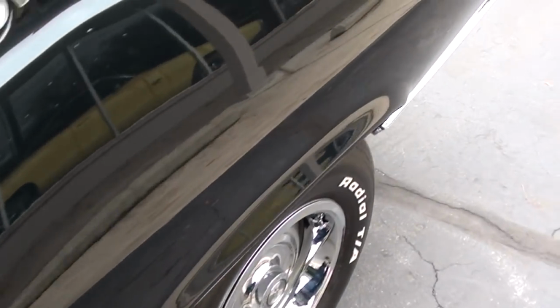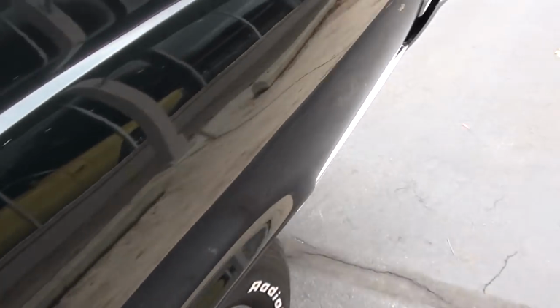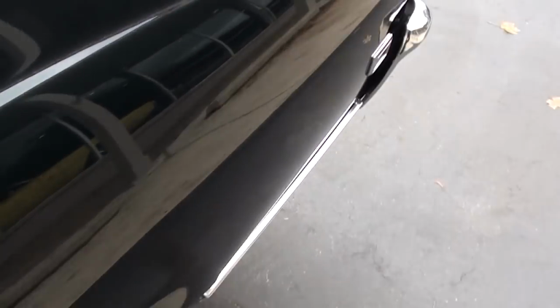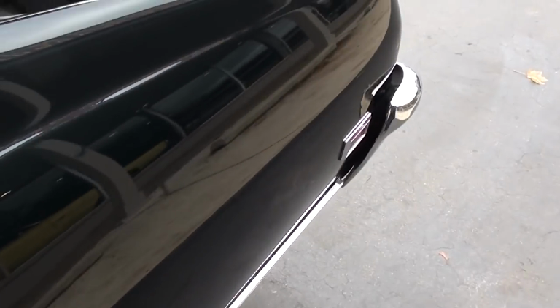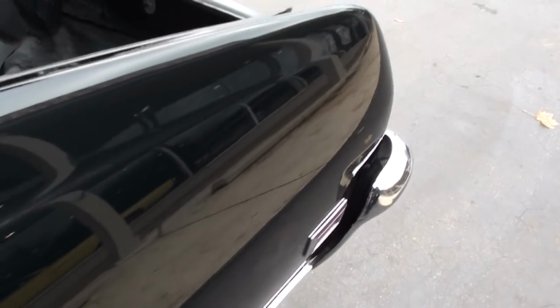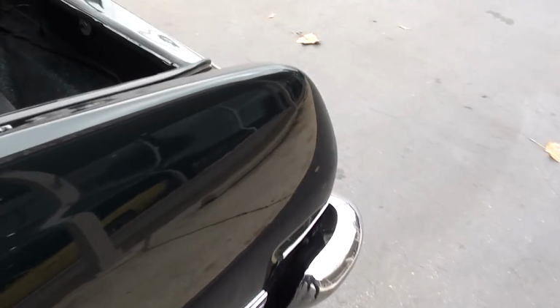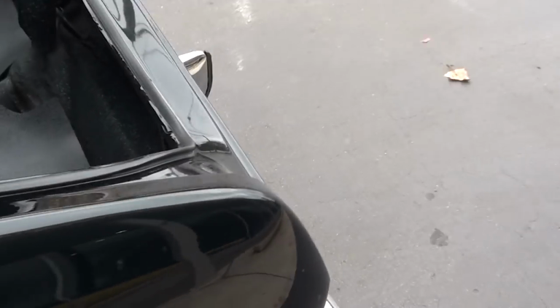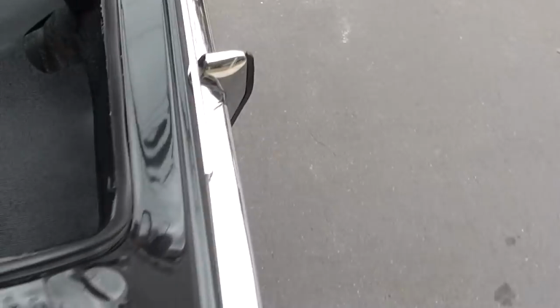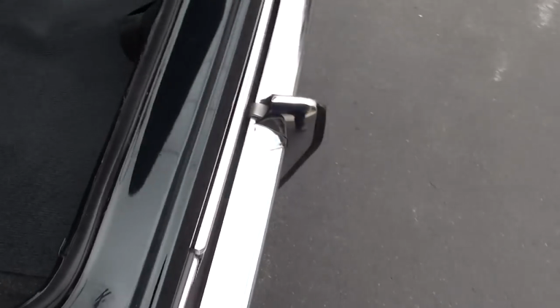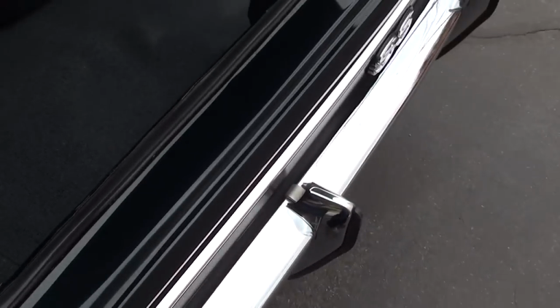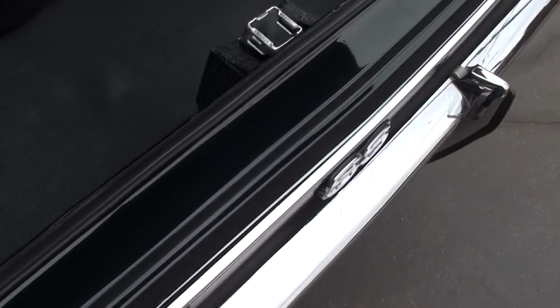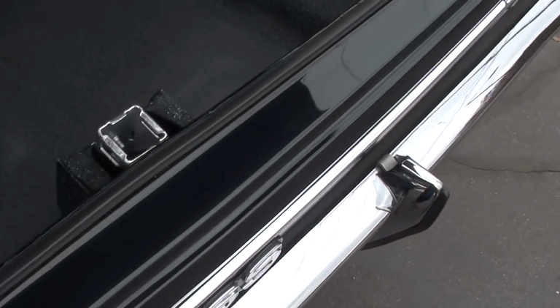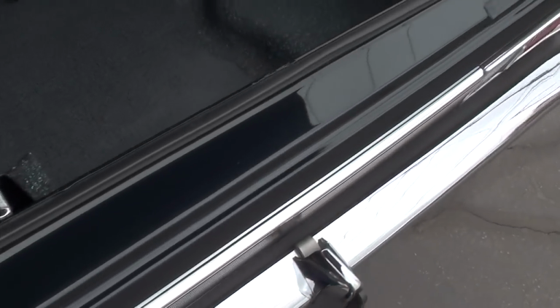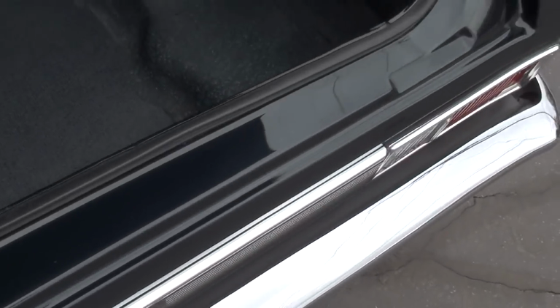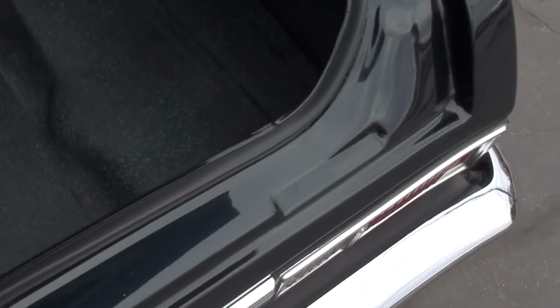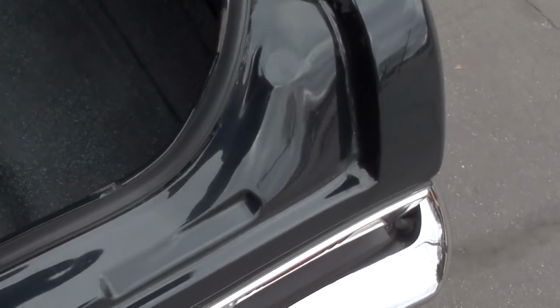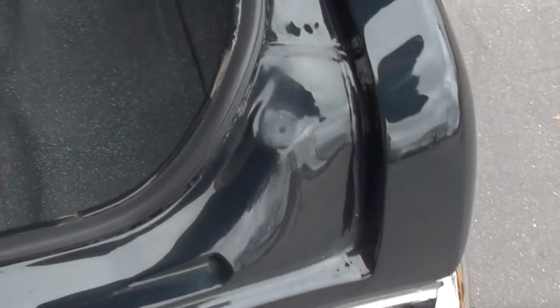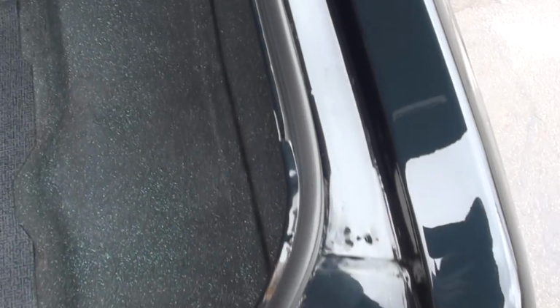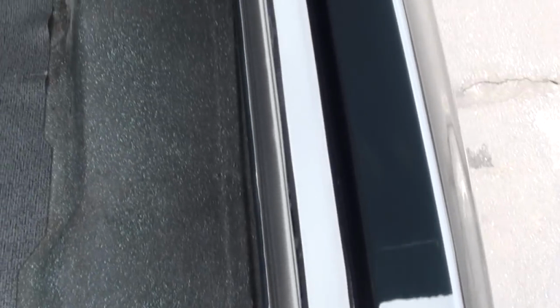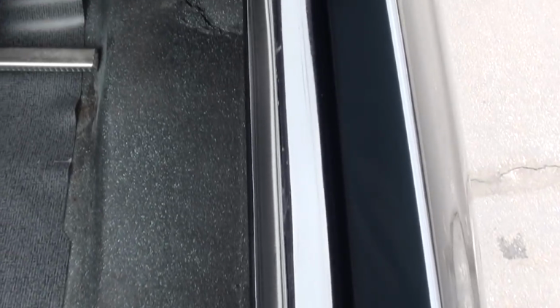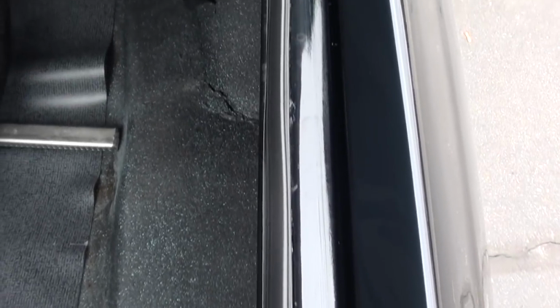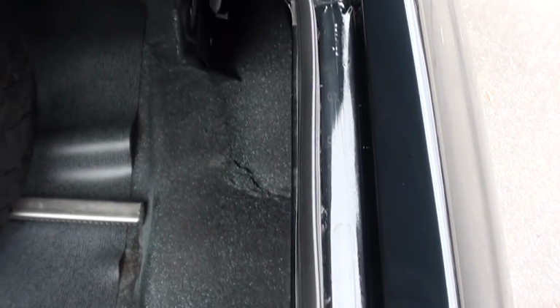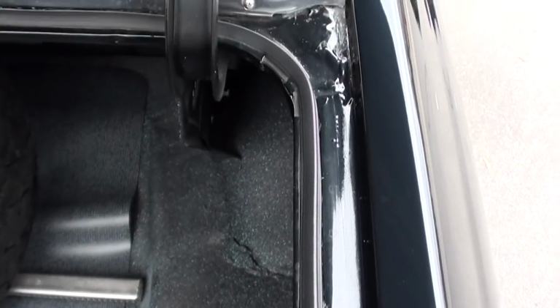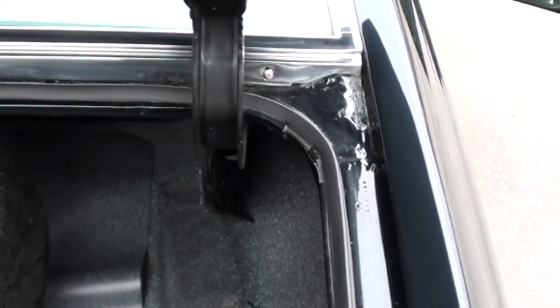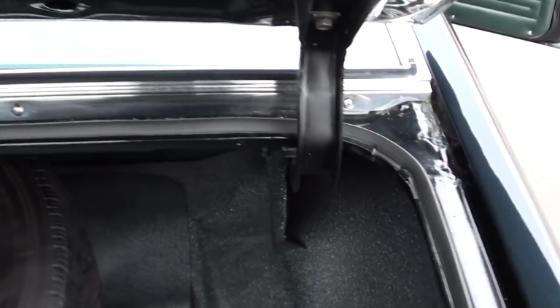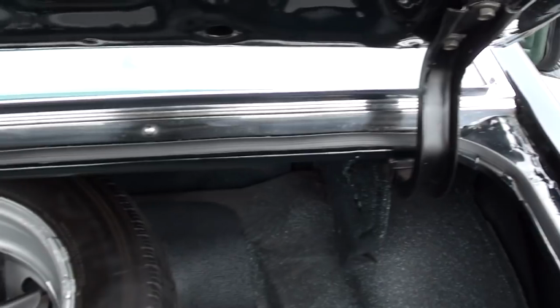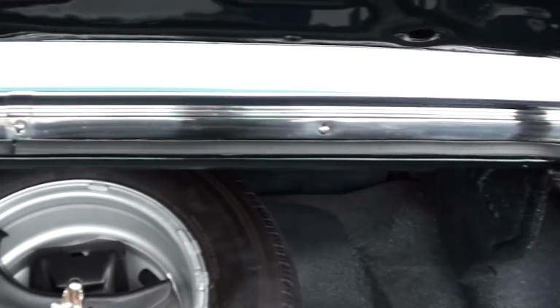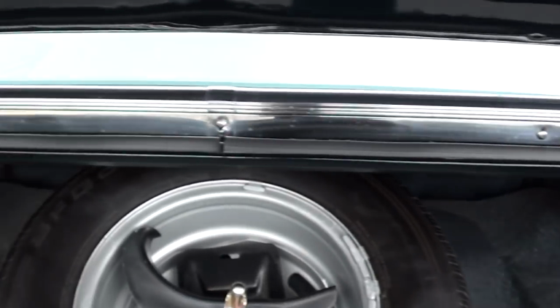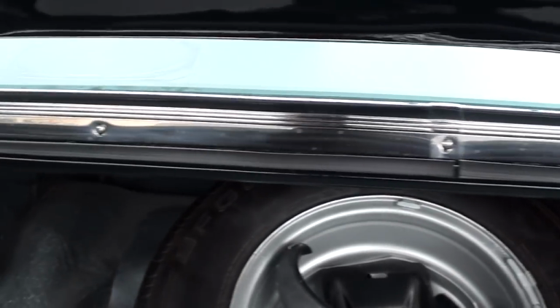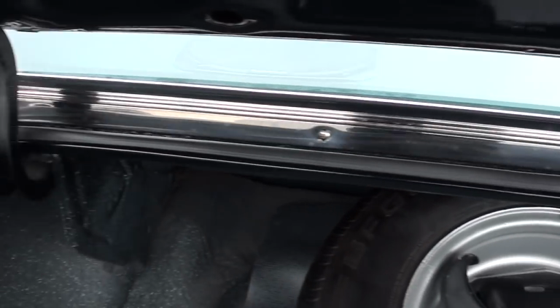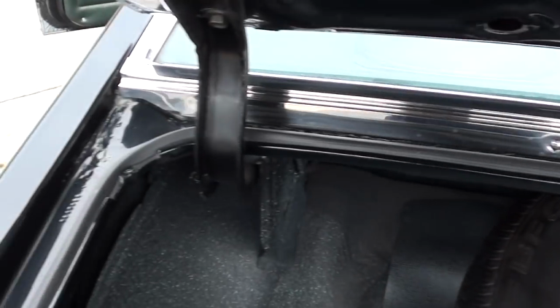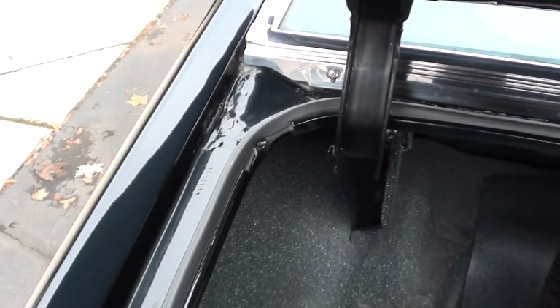Dual exhaust. 12 bolt, 373 limited slip rear end. It's clean as a pin — this thing is just rock solid.